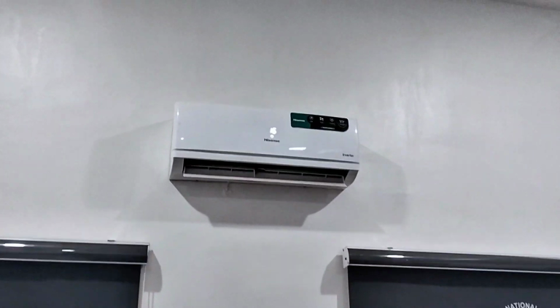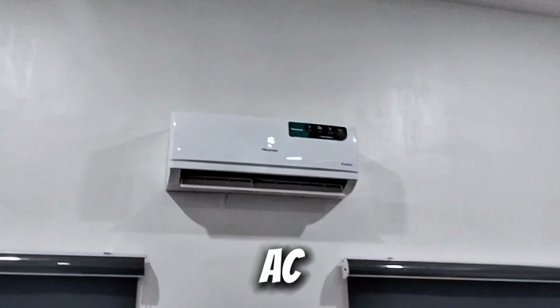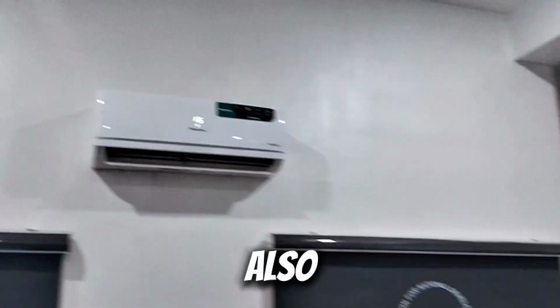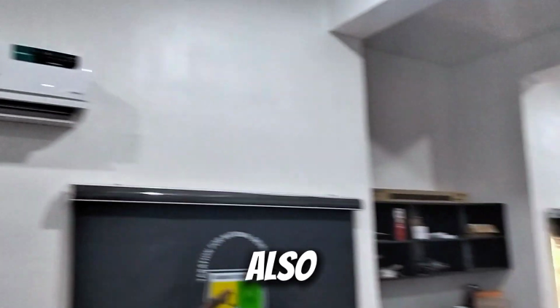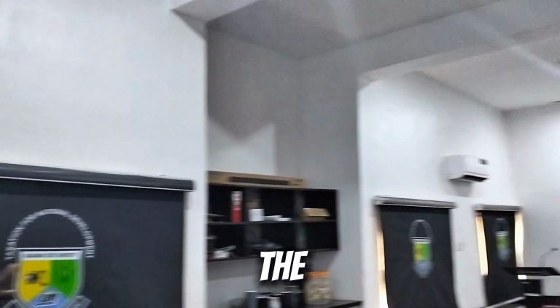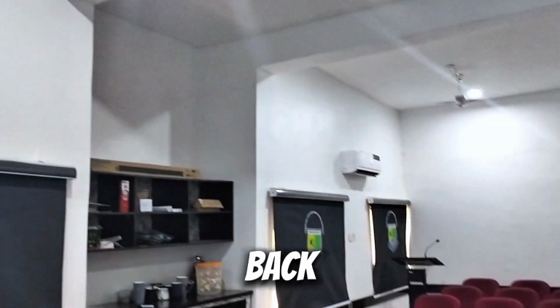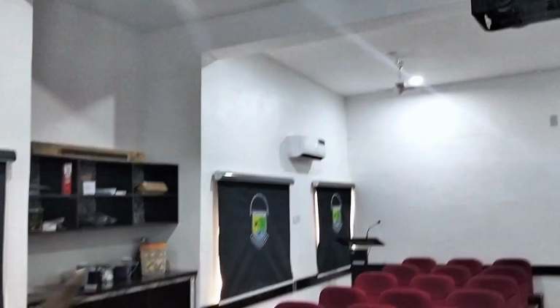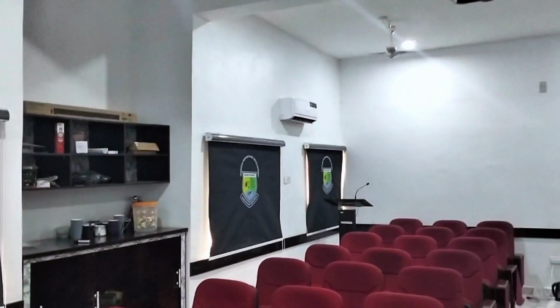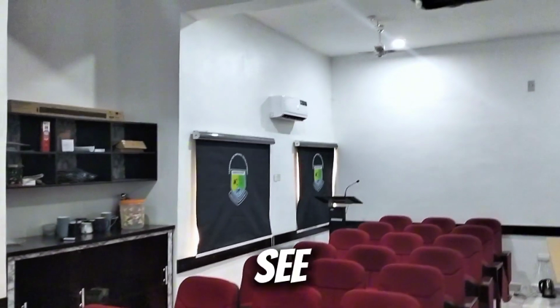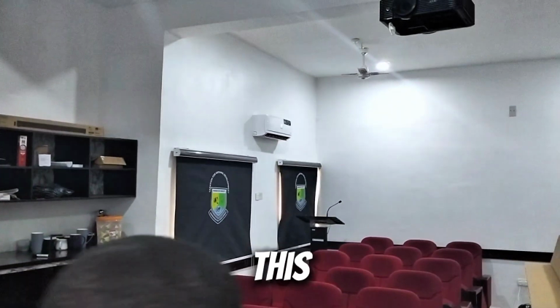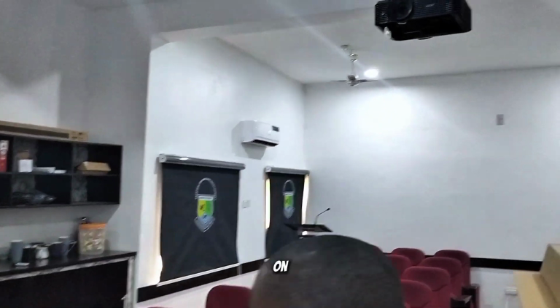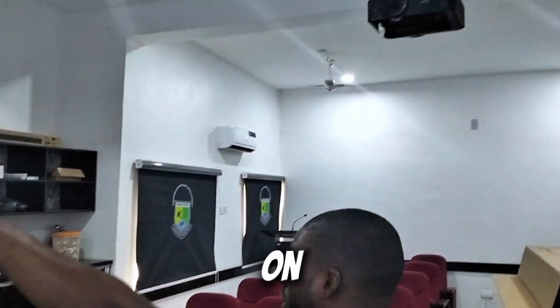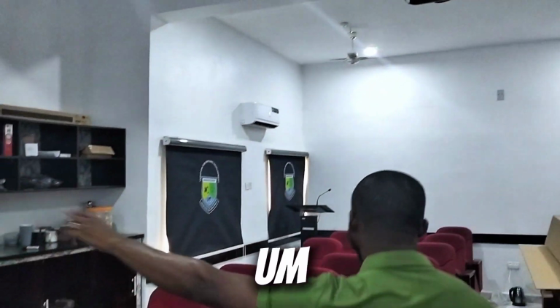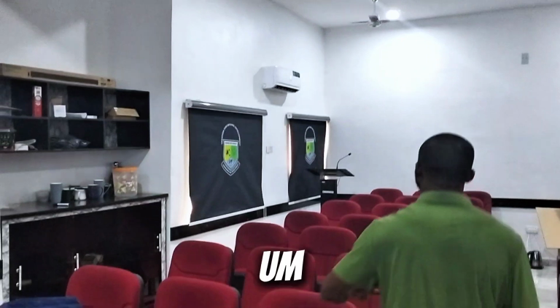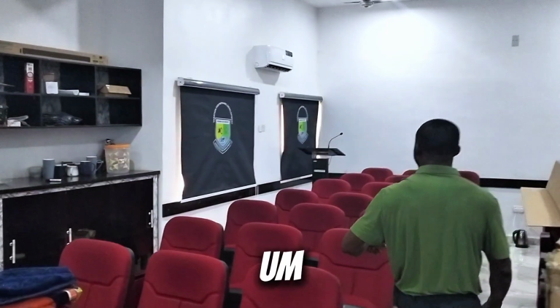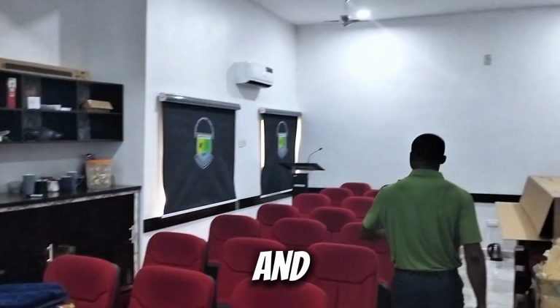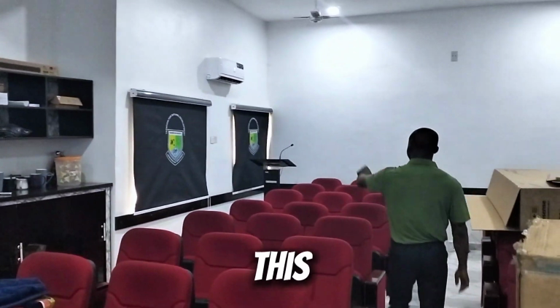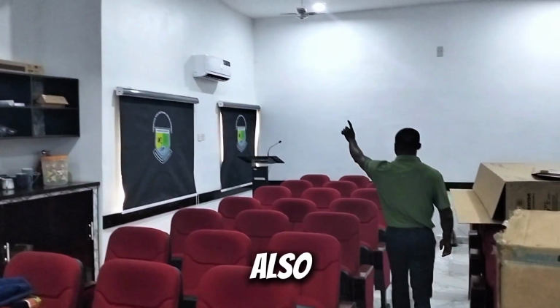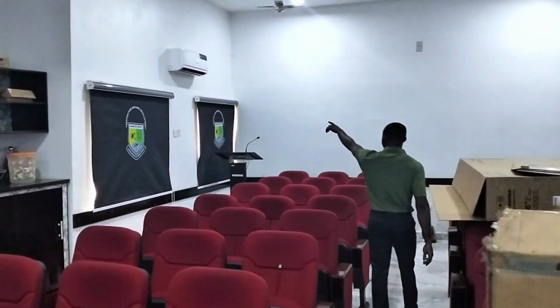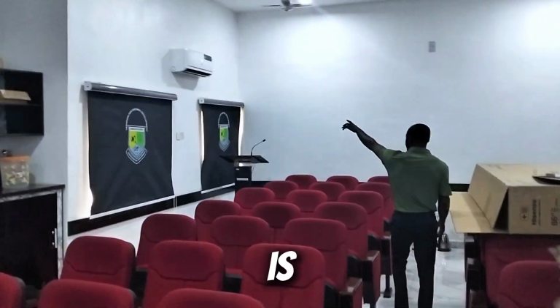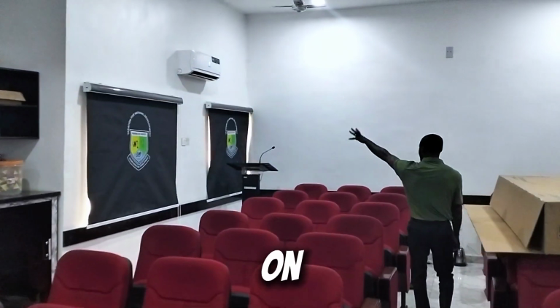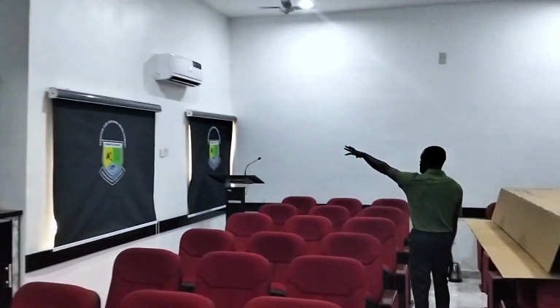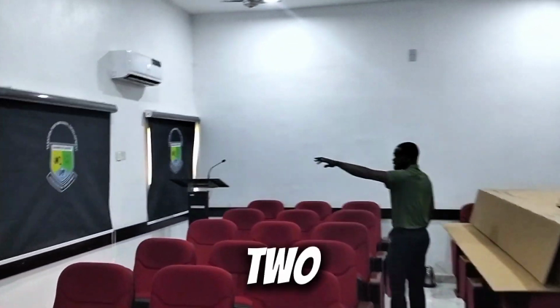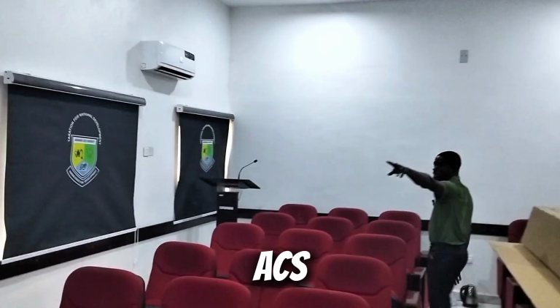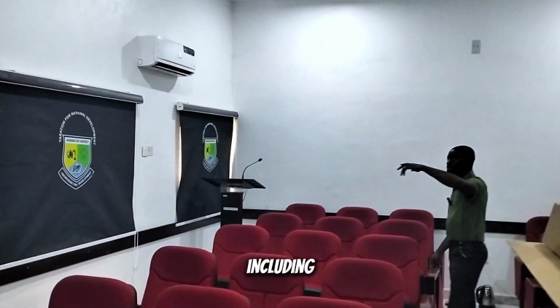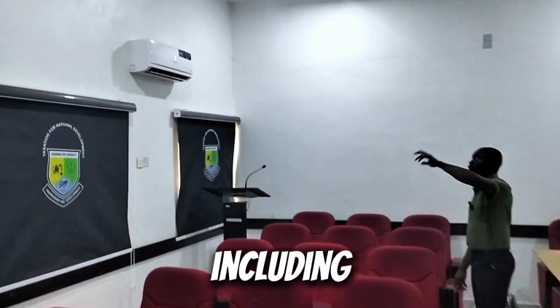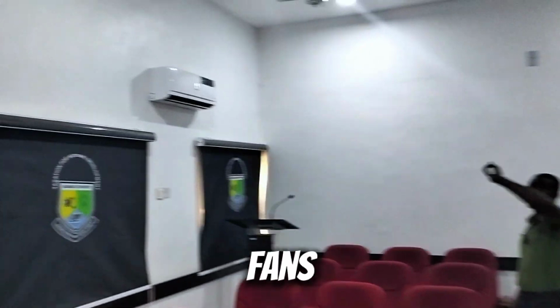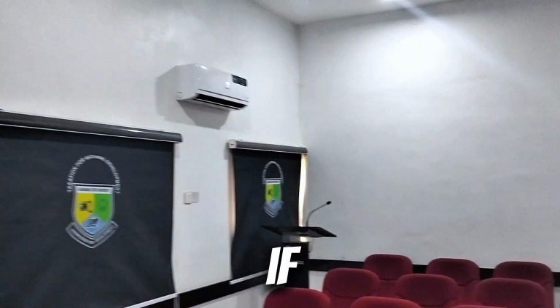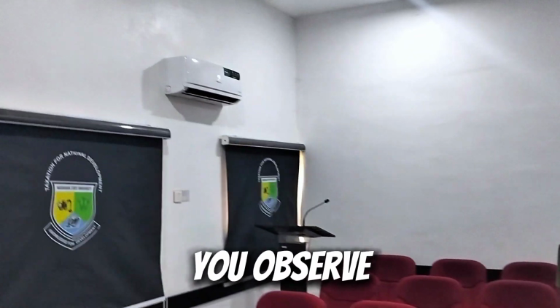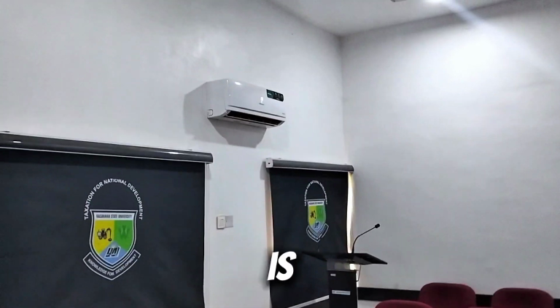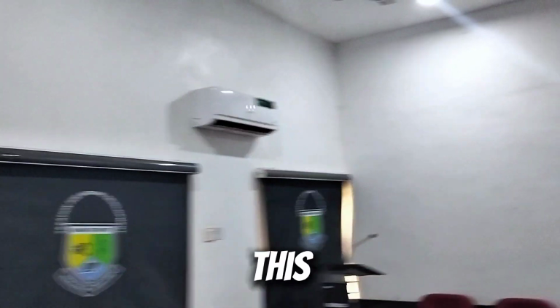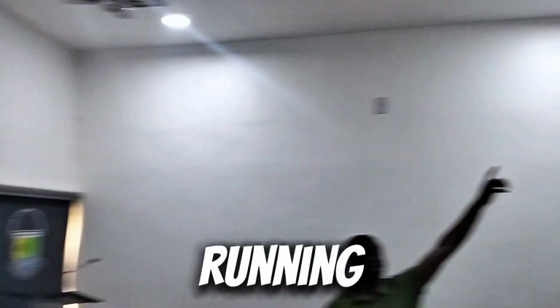We have another AC also at the back. You can see this one is on, and this one also is on. These two ACs, including the fans — you can observe the fan is running, this one is running.